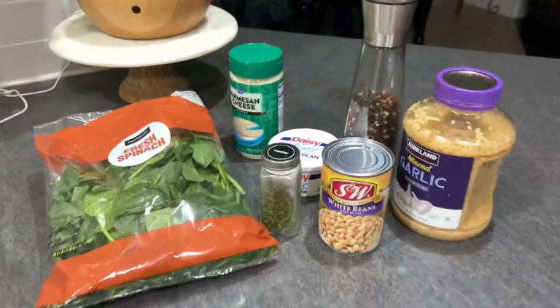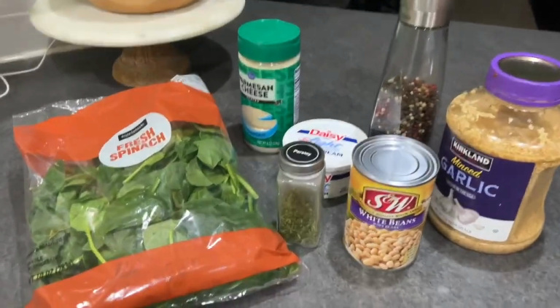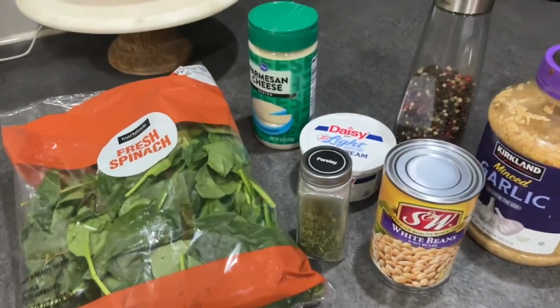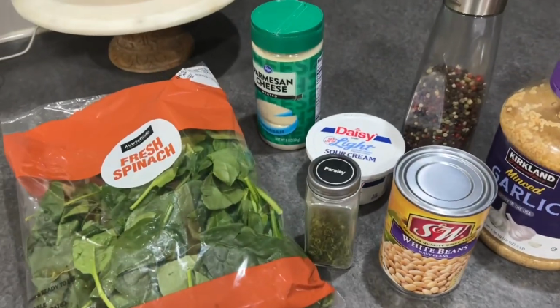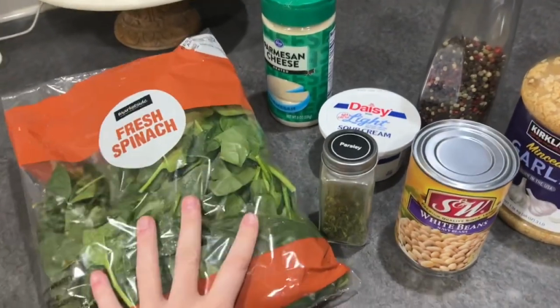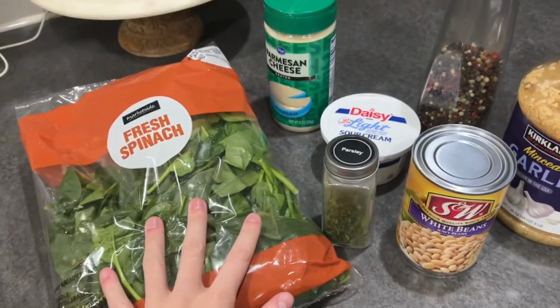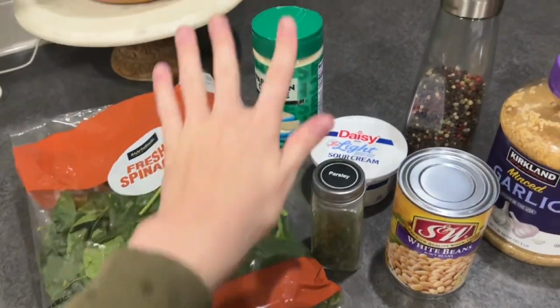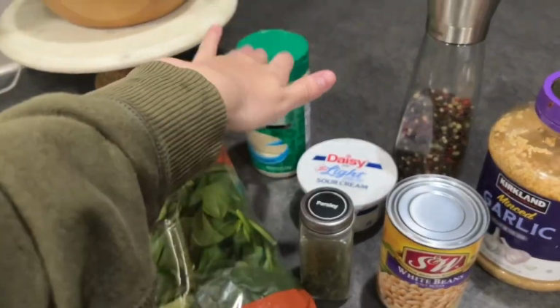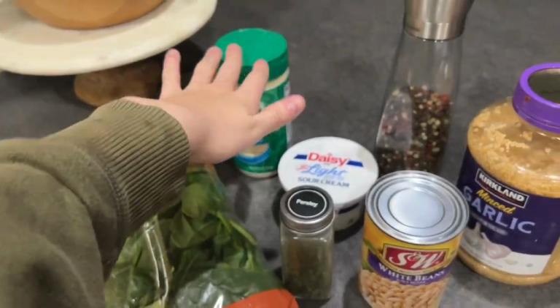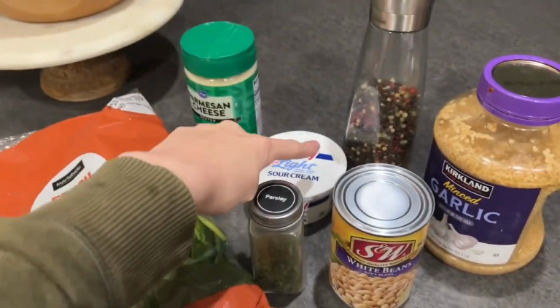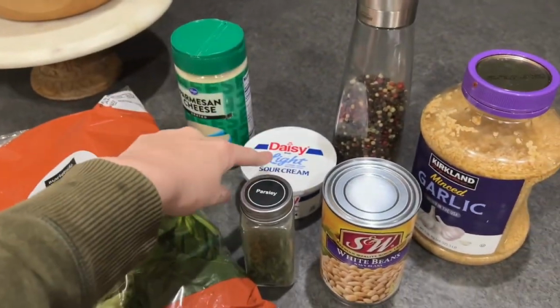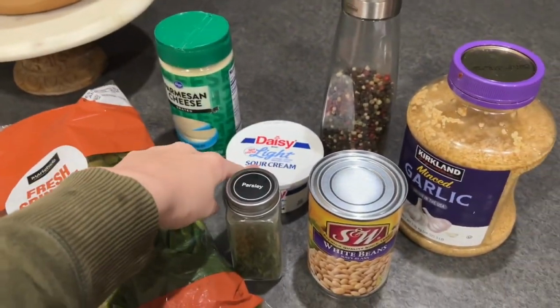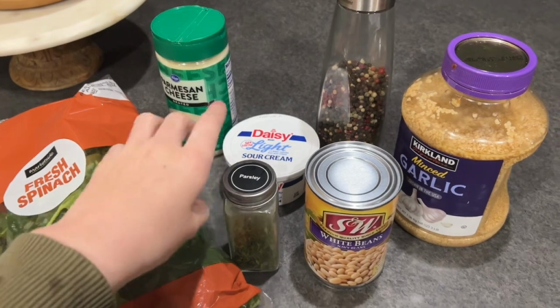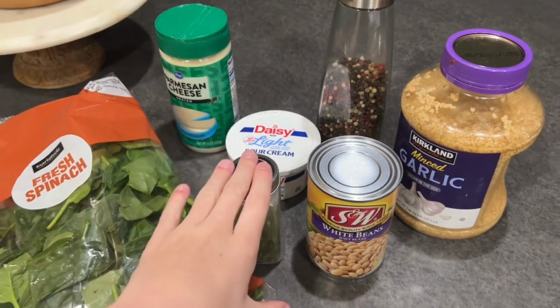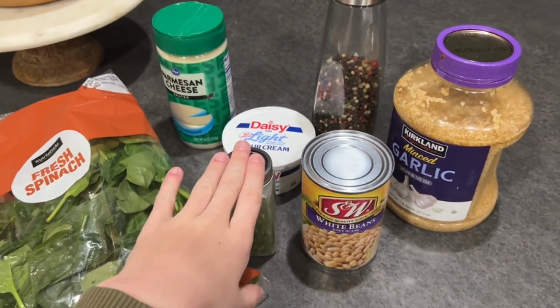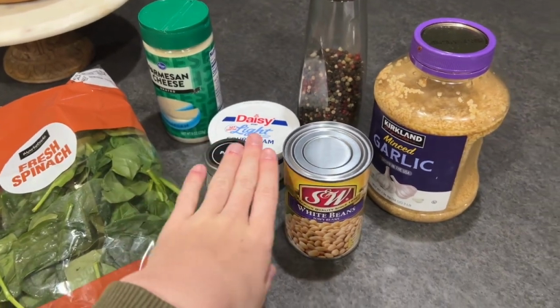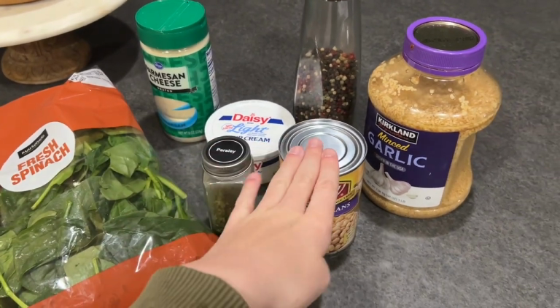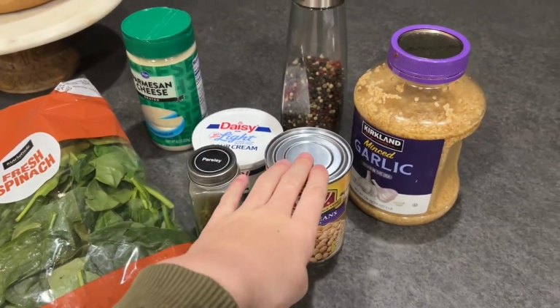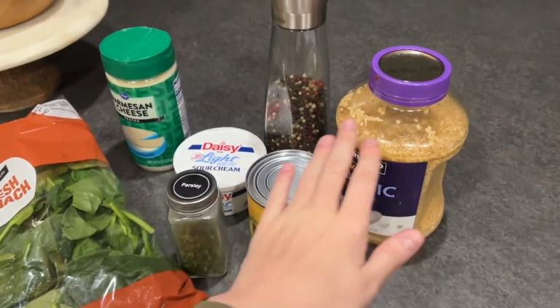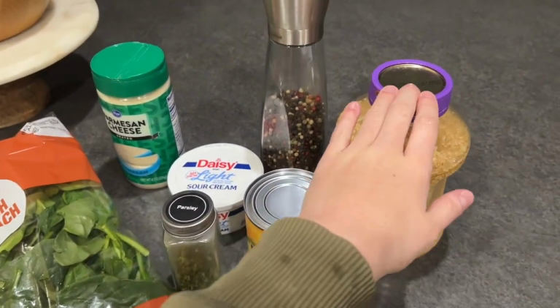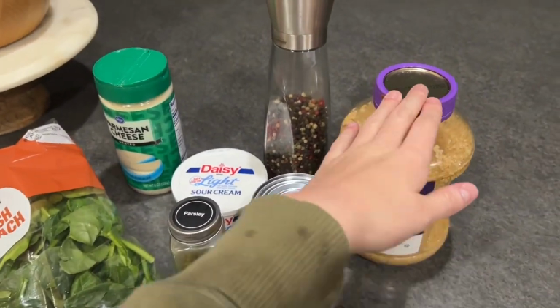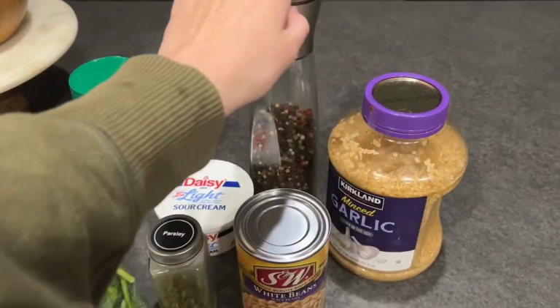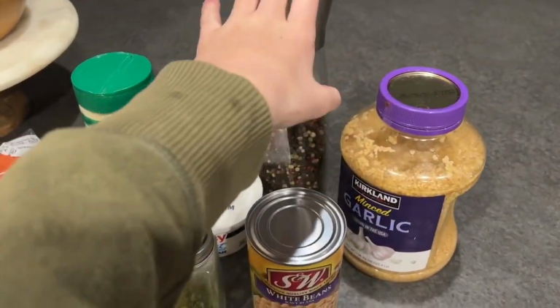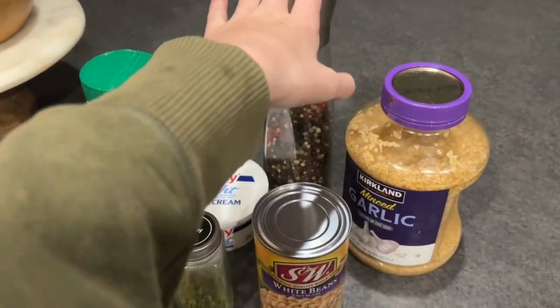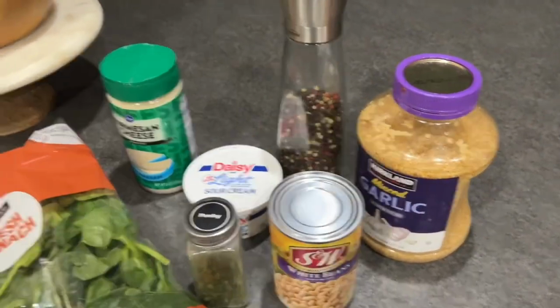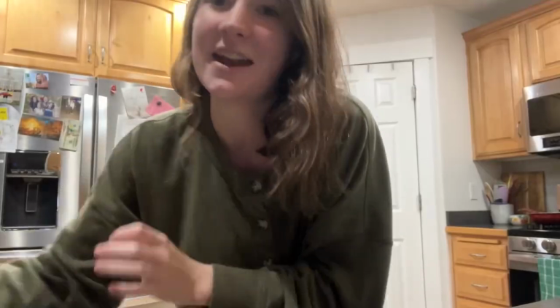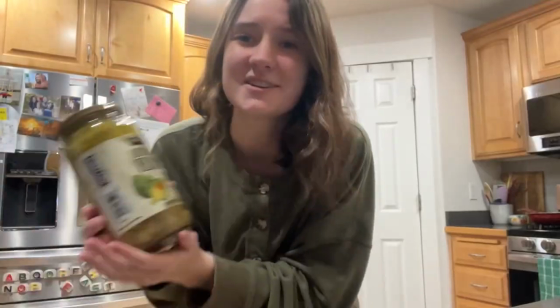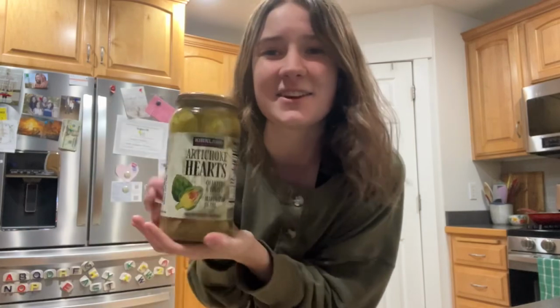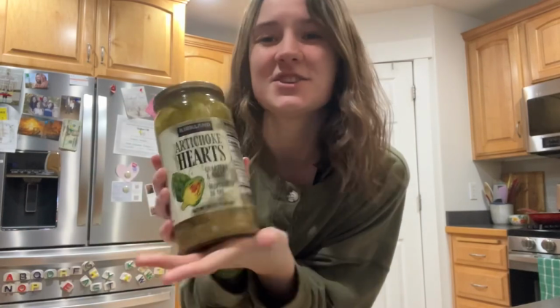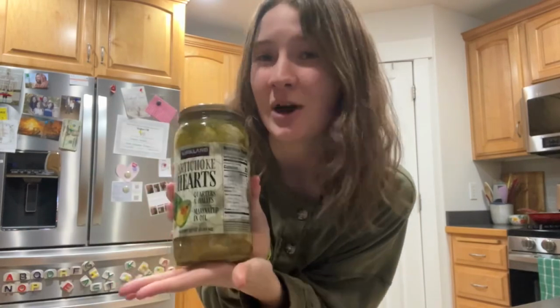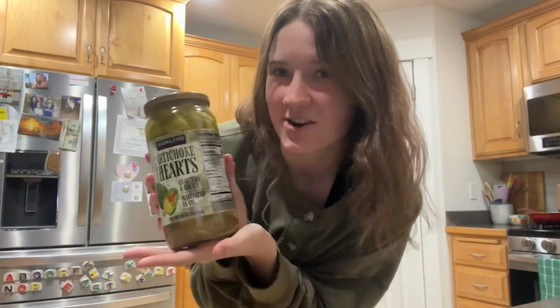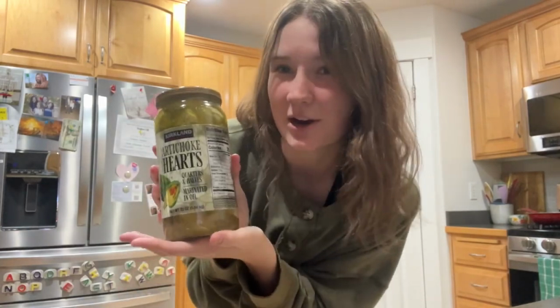The ingredients we're using today are fresh spinach, parmesan cheese, light sour cream, parsley, white beans, minced garlic, and black pepper. And of course, the star of the show — artichoke hearts.